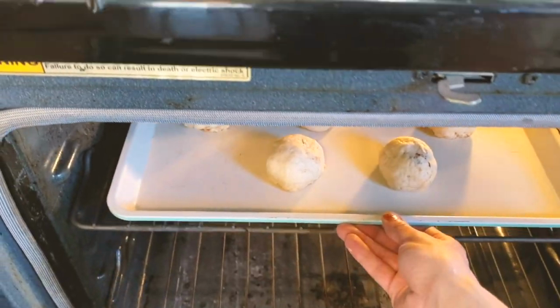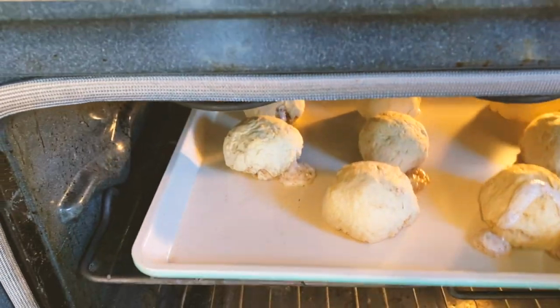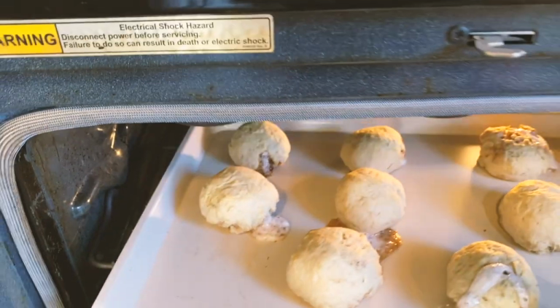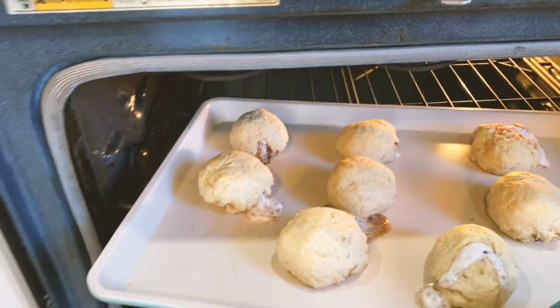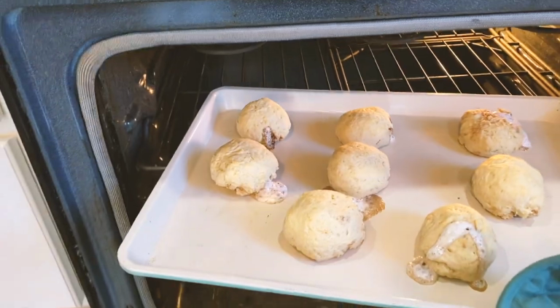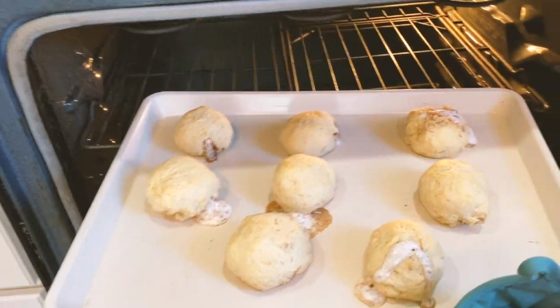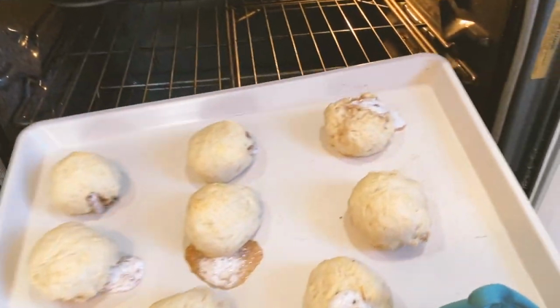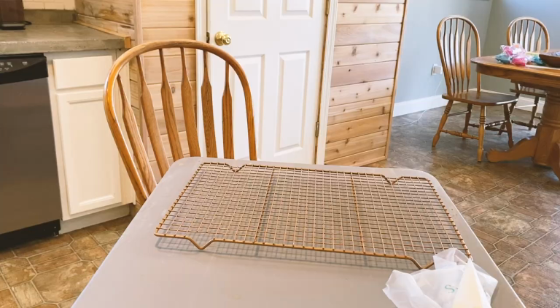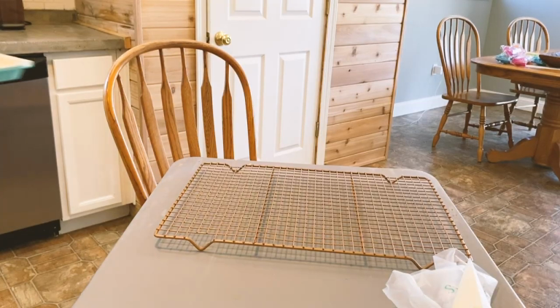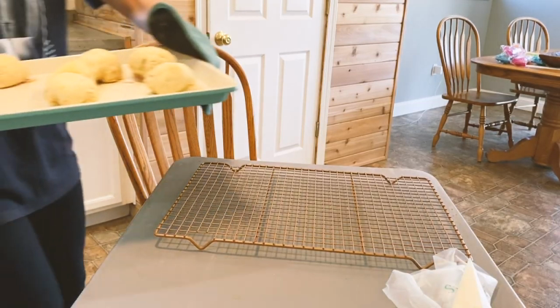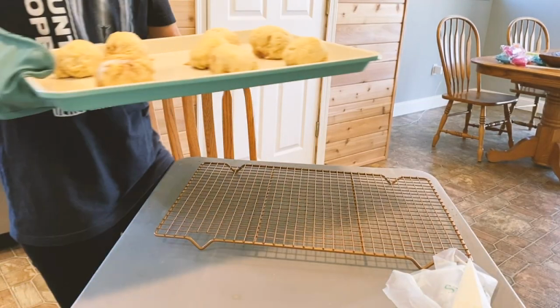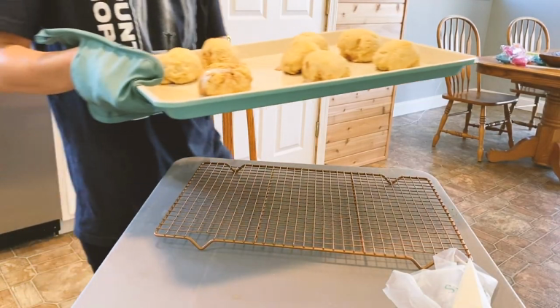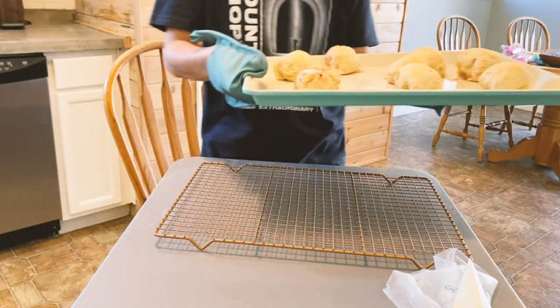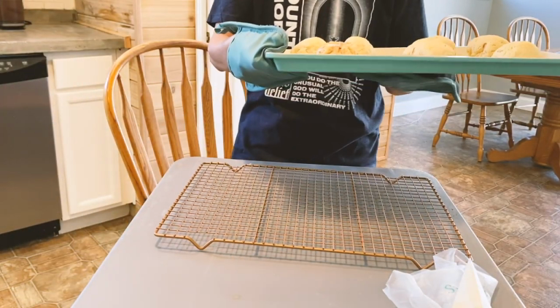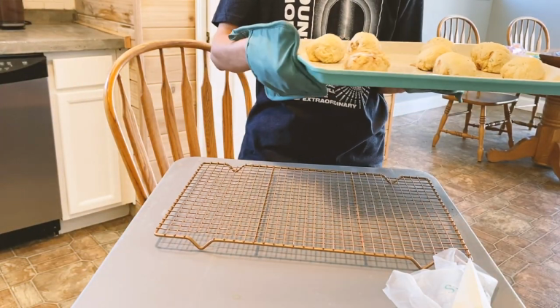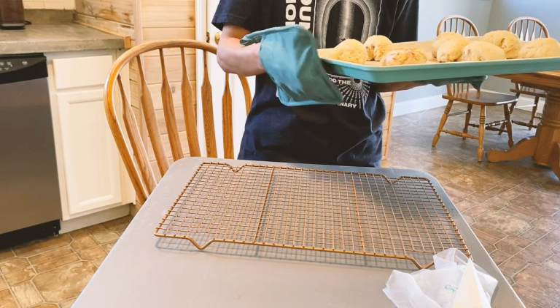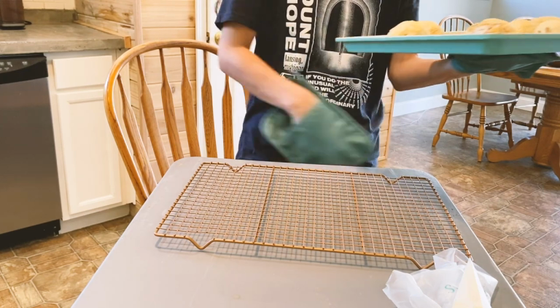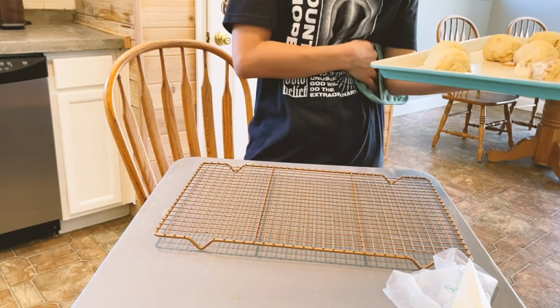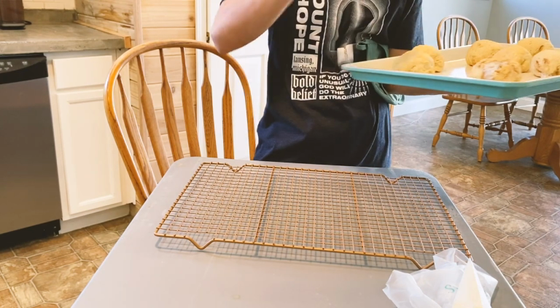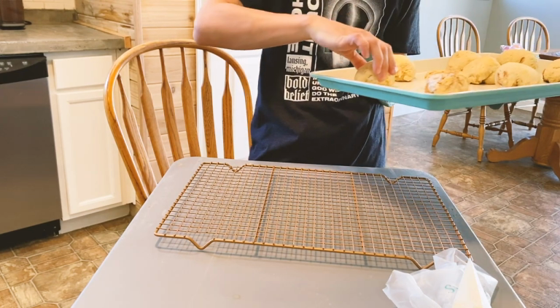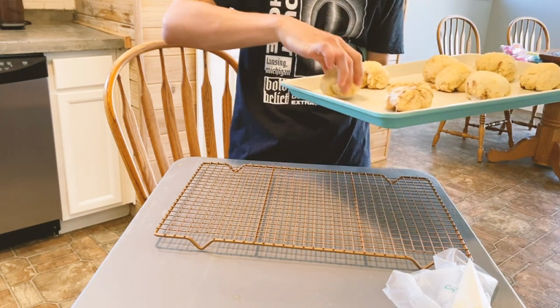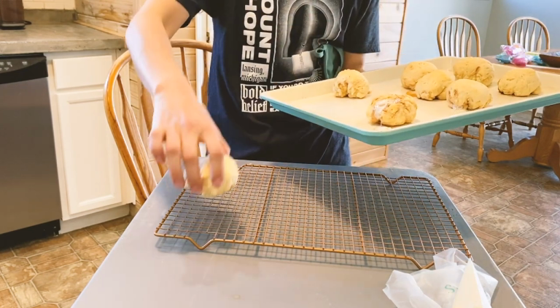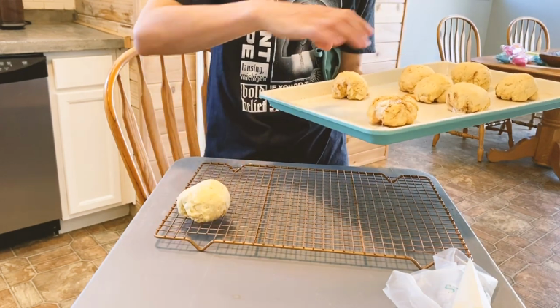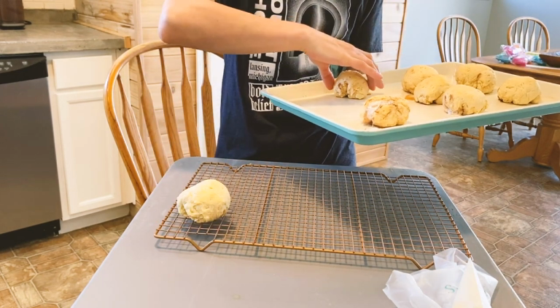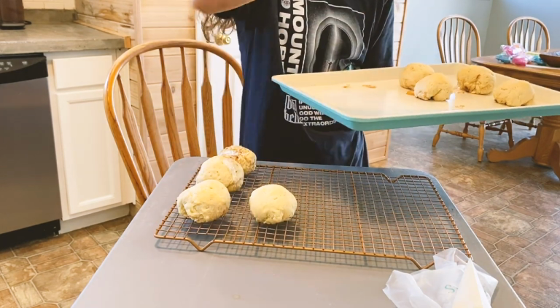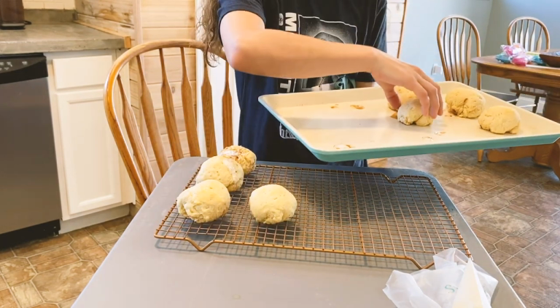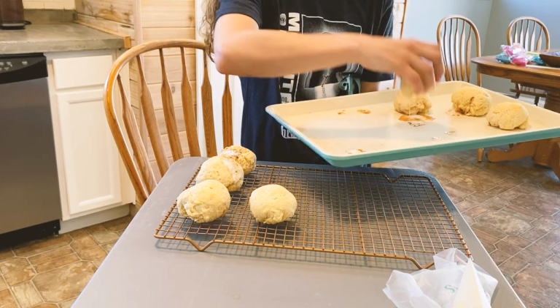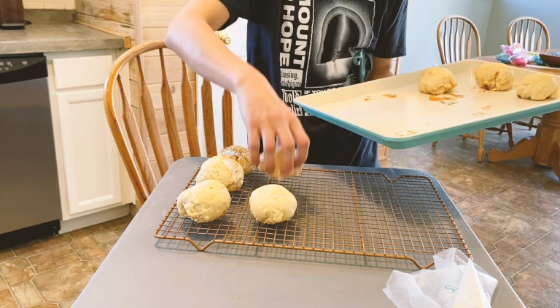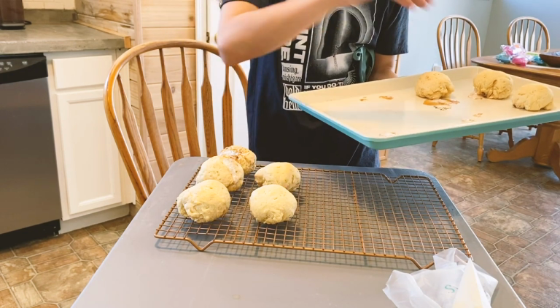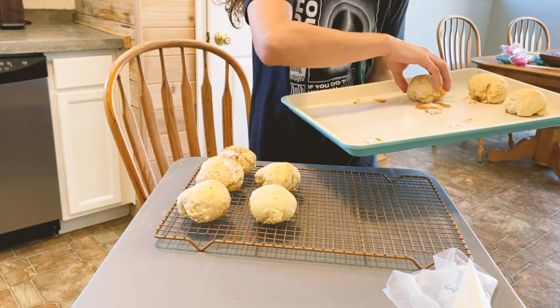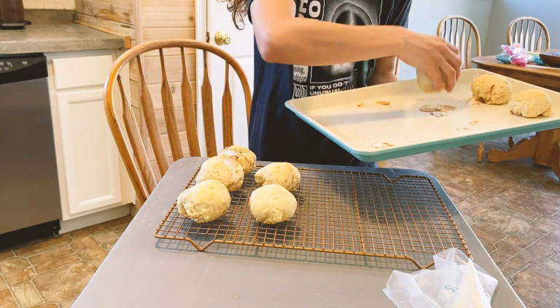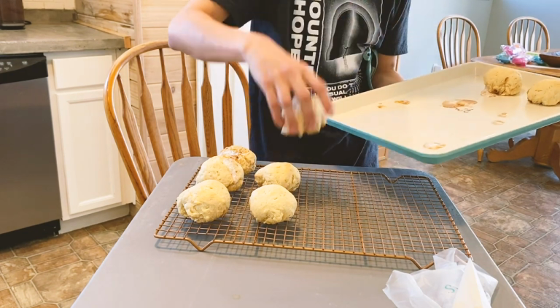Looks like we've got some explosions. Once you have taken your rolls out of the oven, you want them to cool for about five minutes before icing the top and breaking them open.